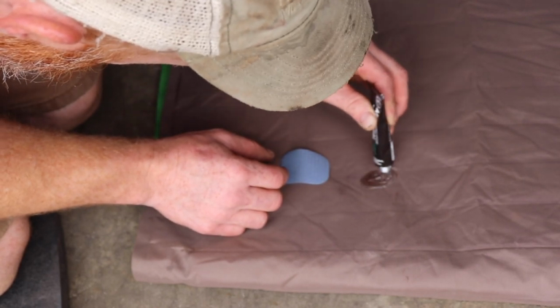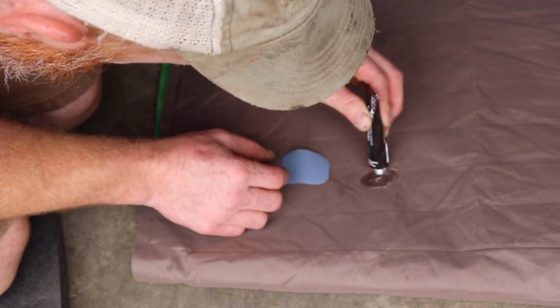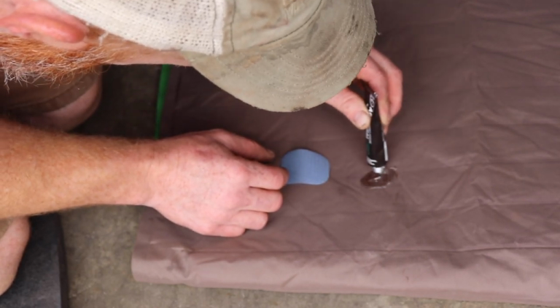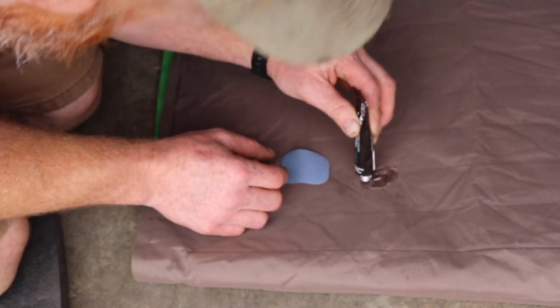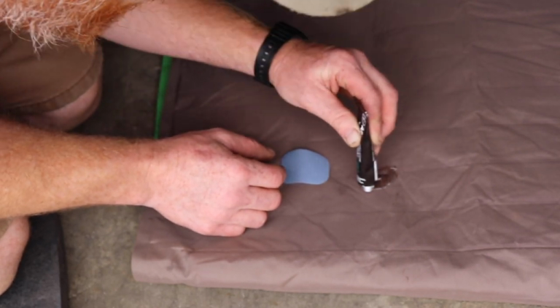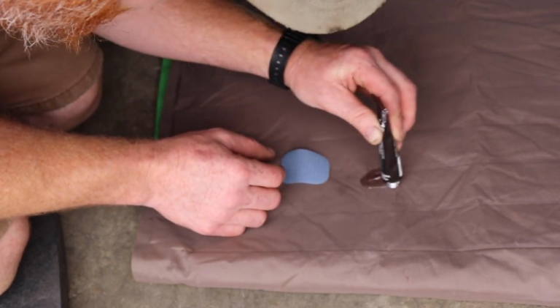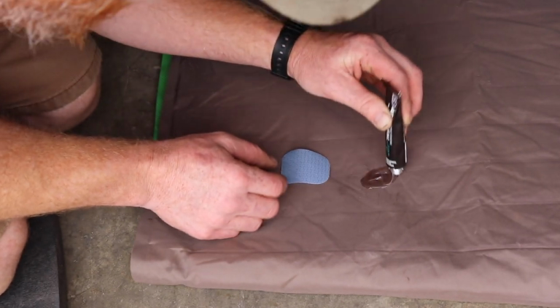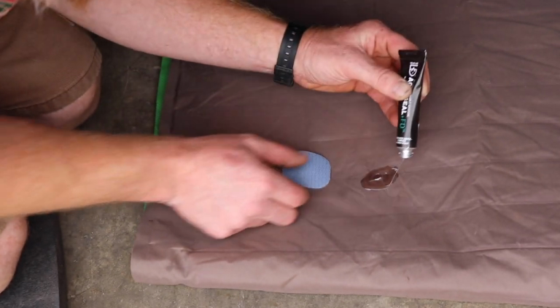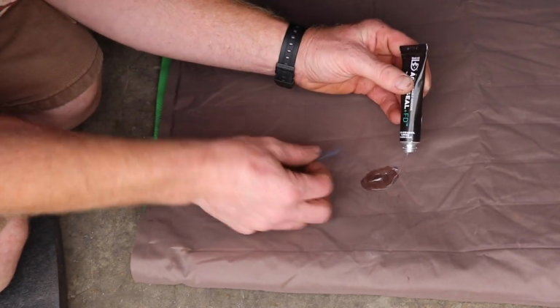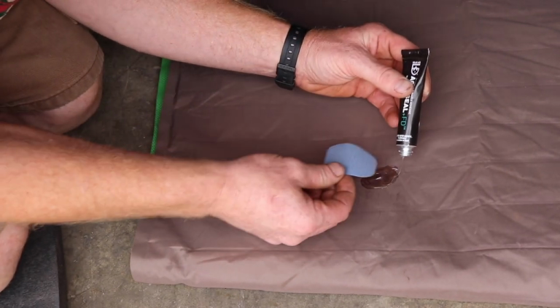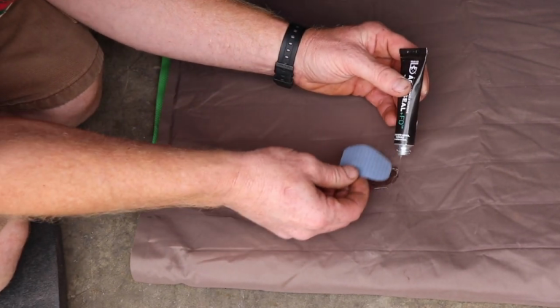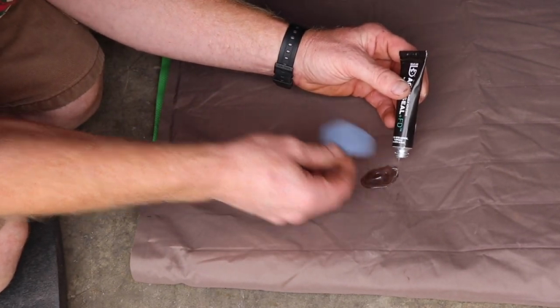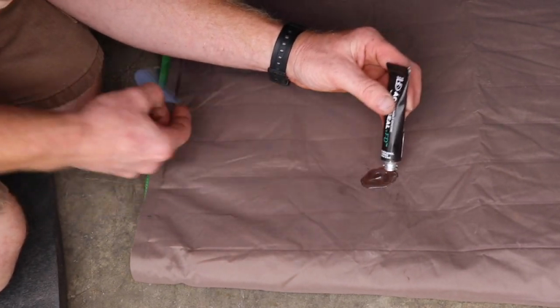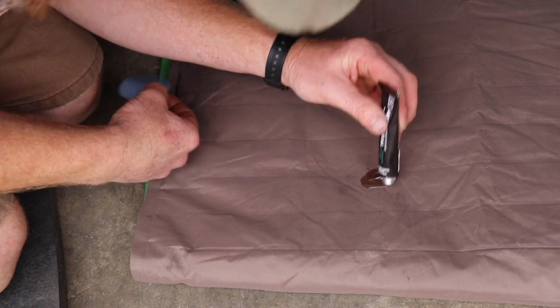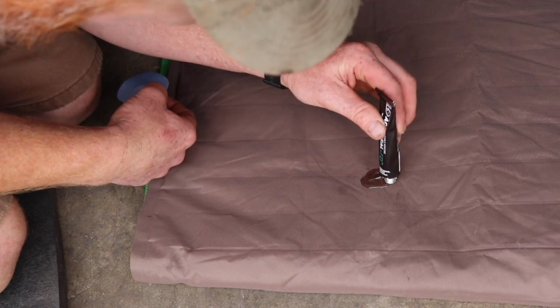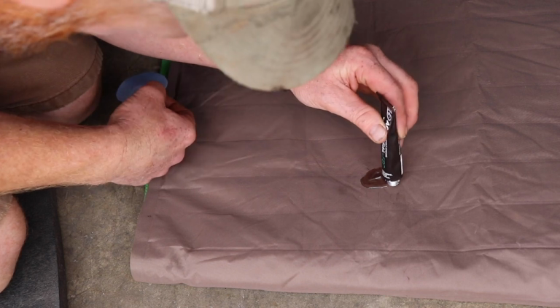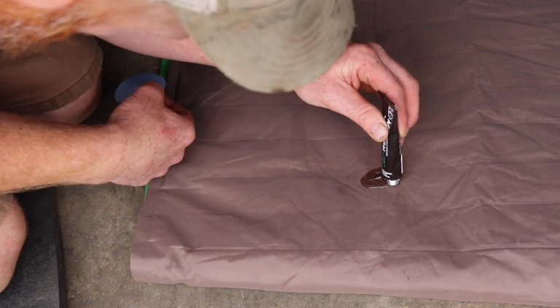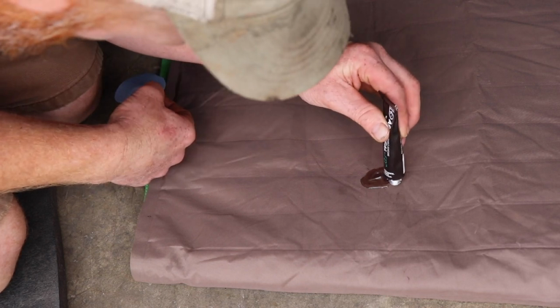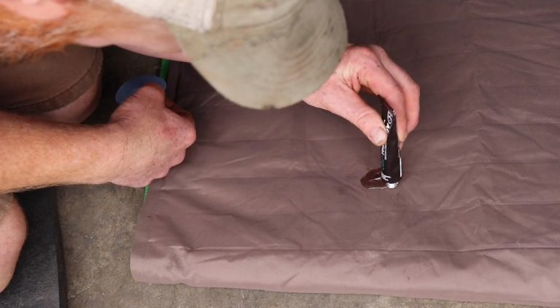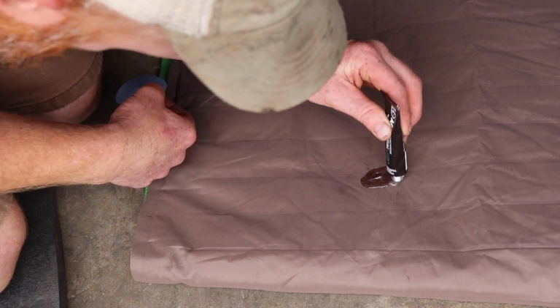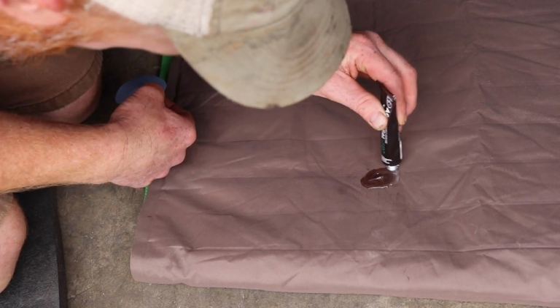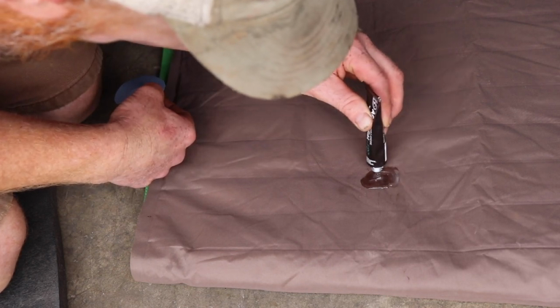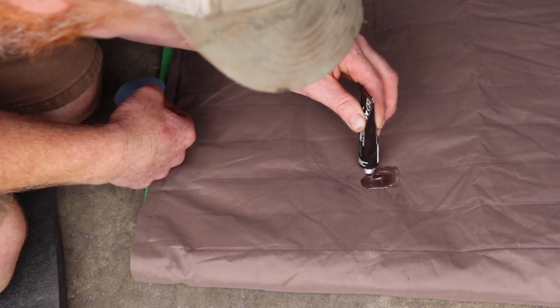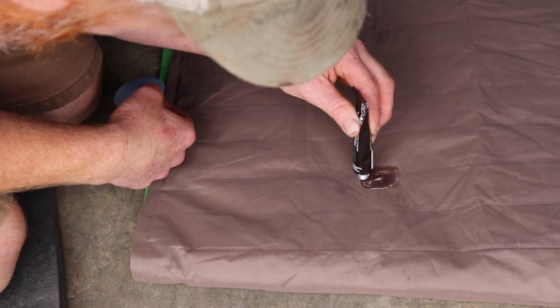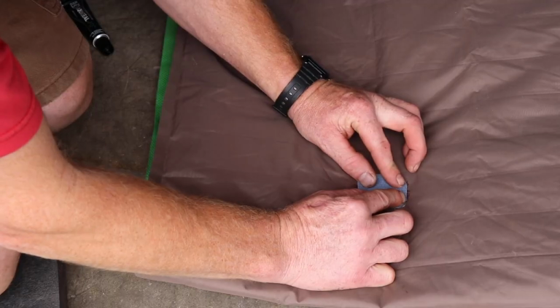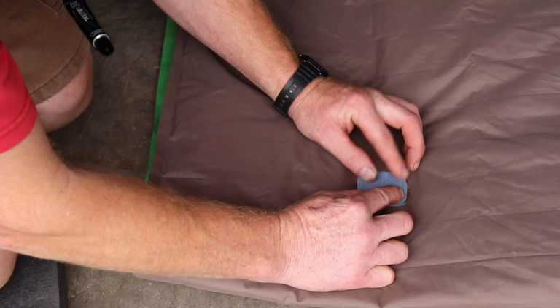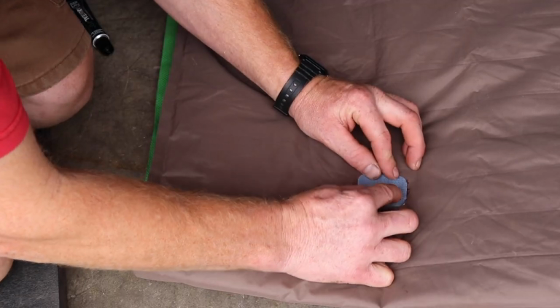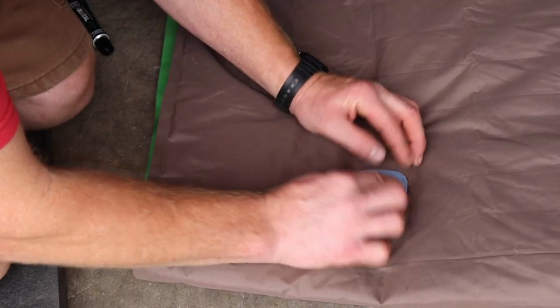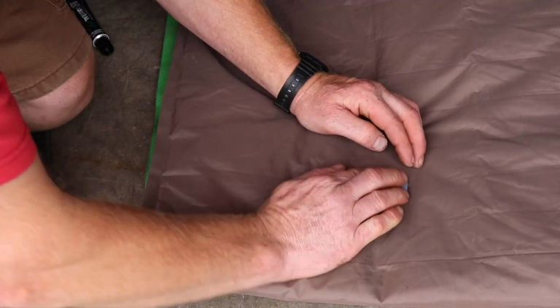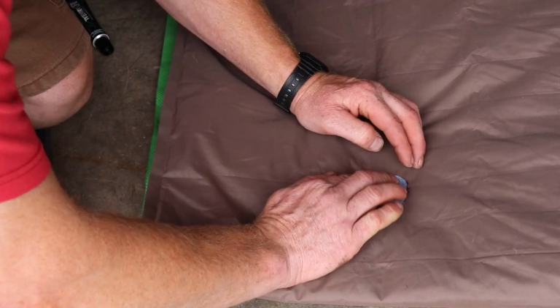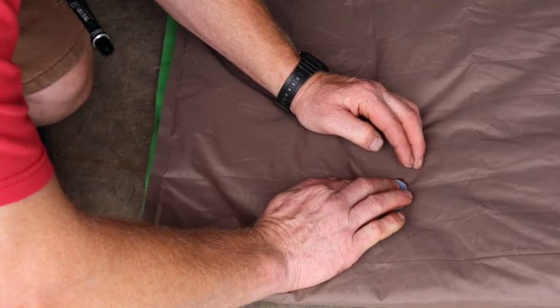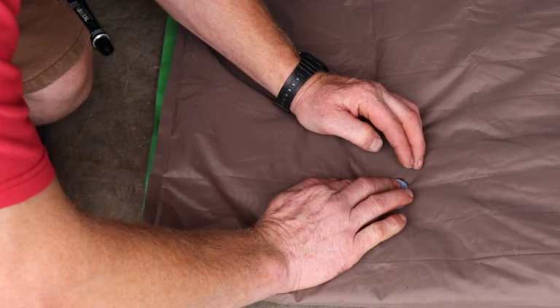Put some of this on — enough glue on there so it can spread out. This one takes 8 to 12 hours to dry.